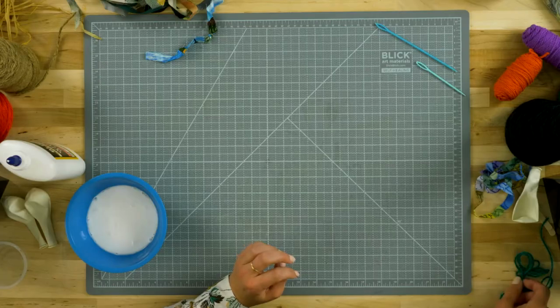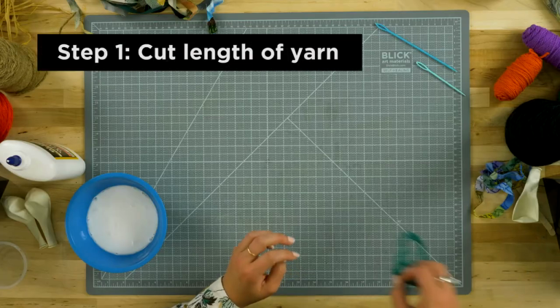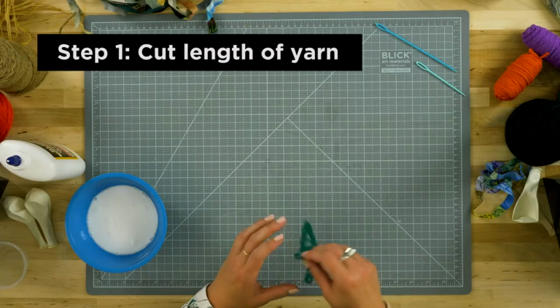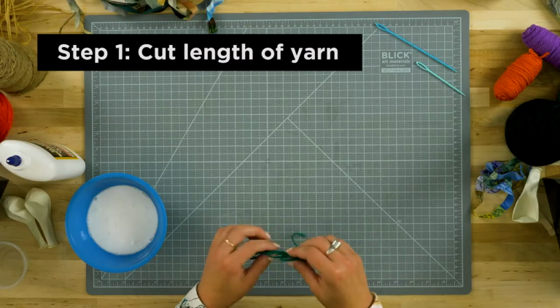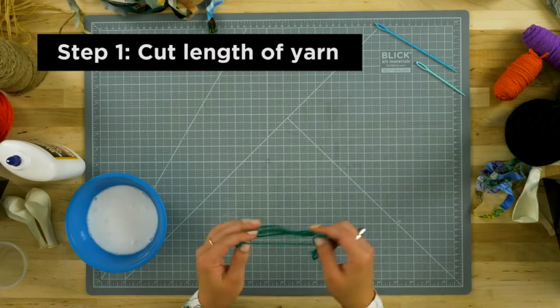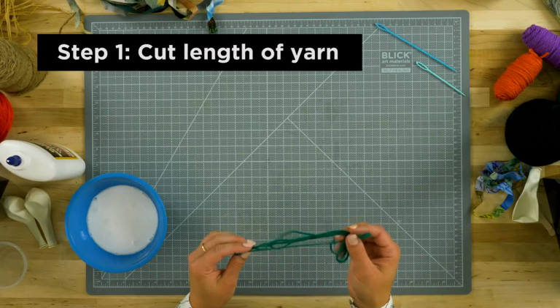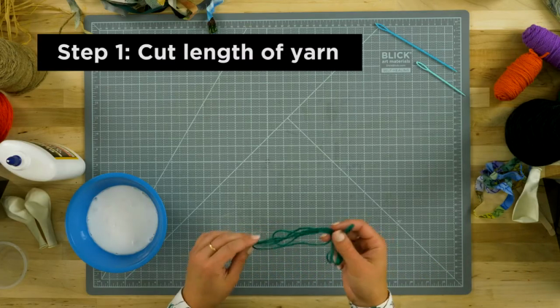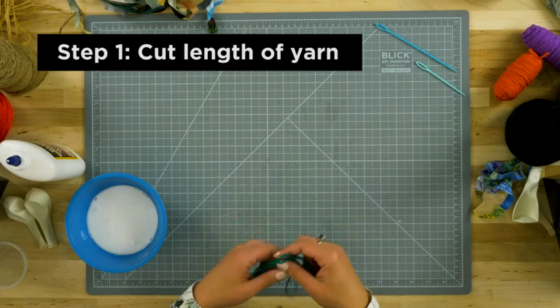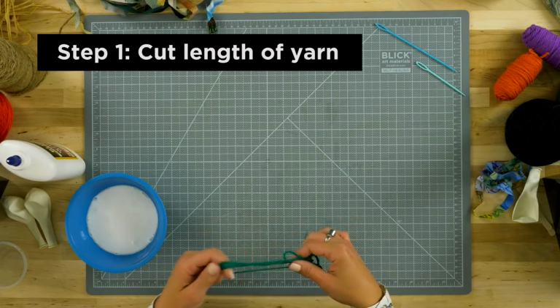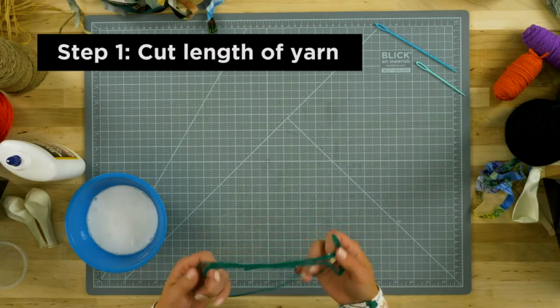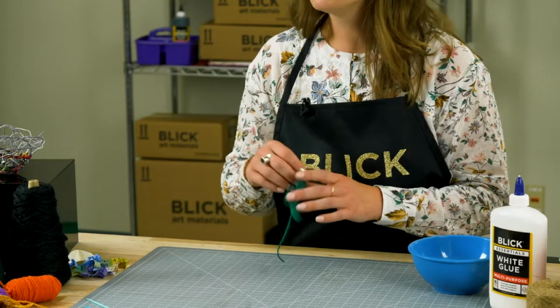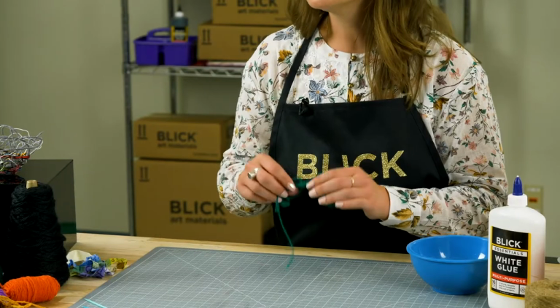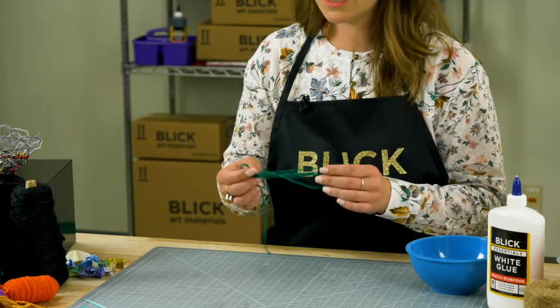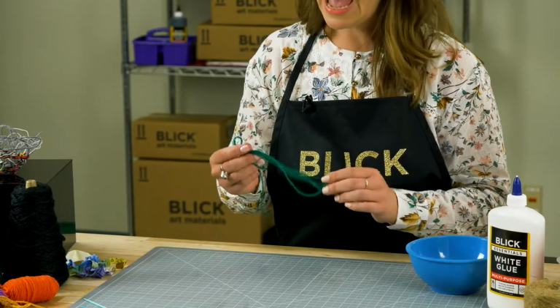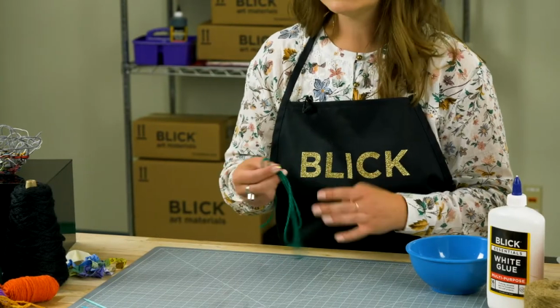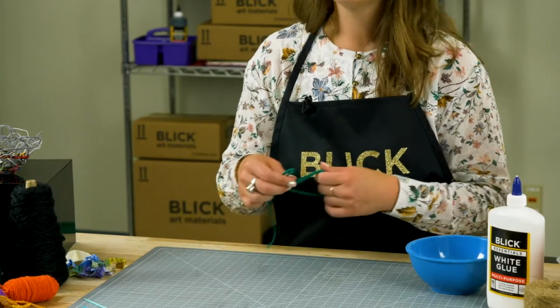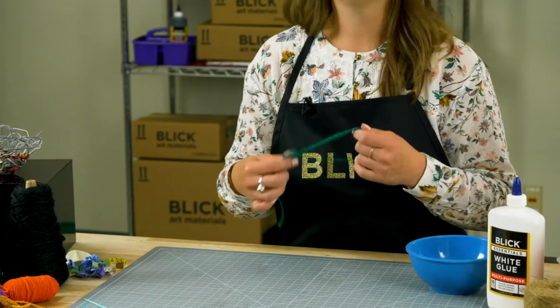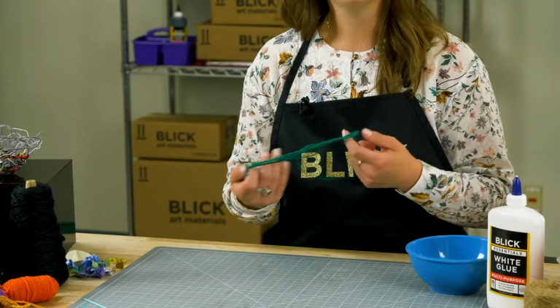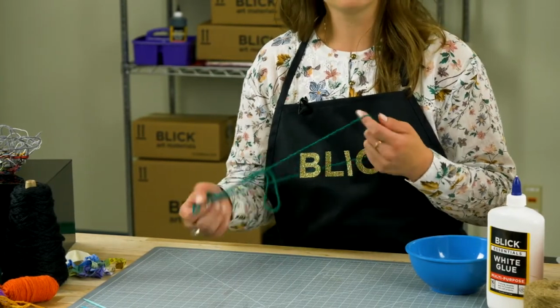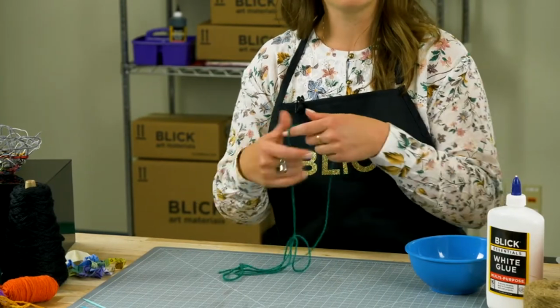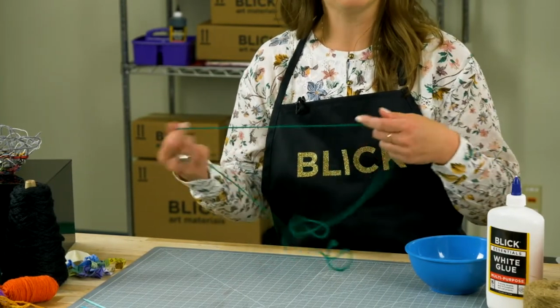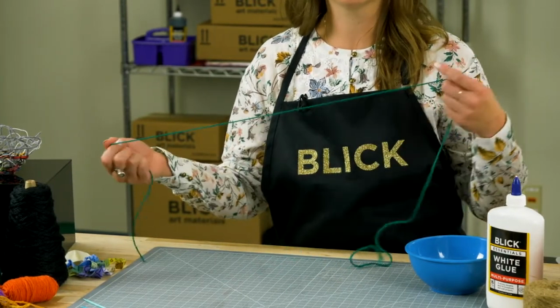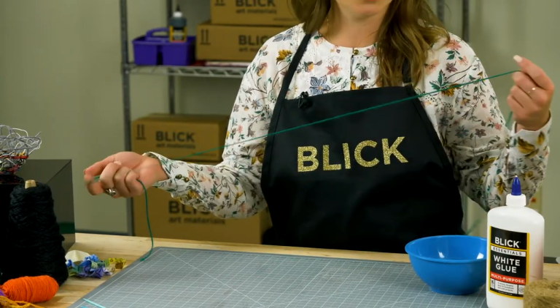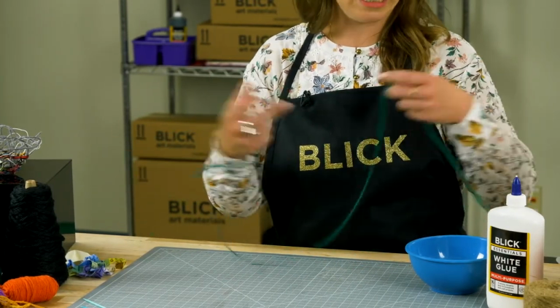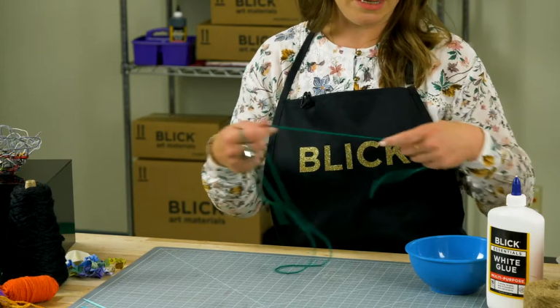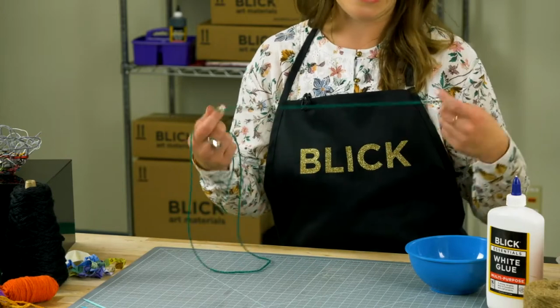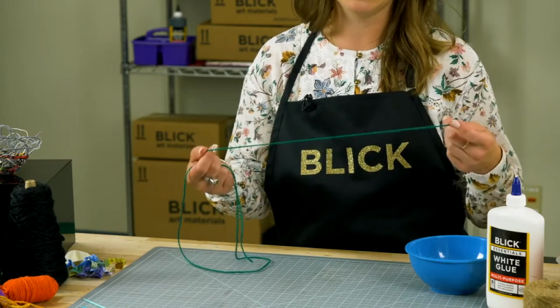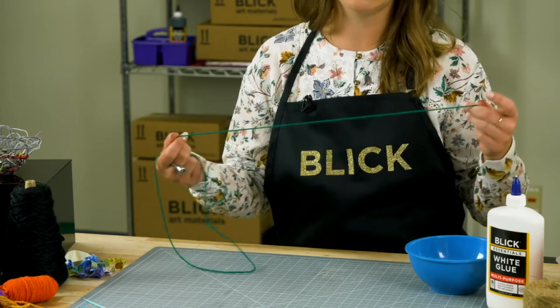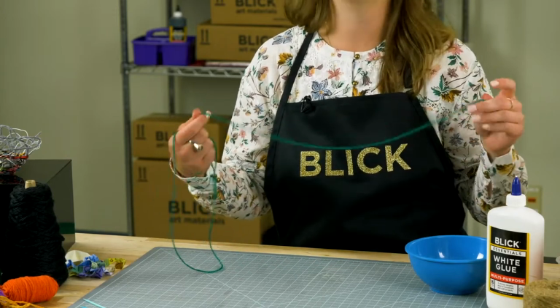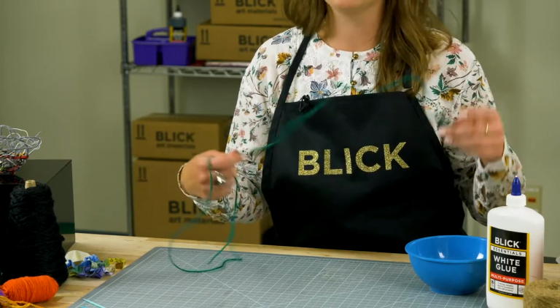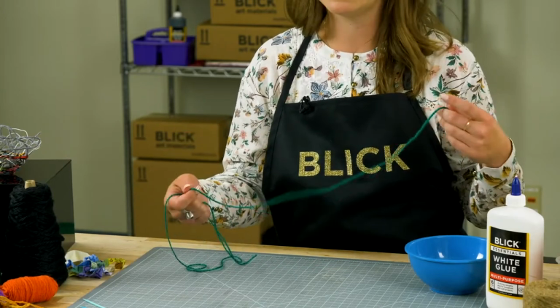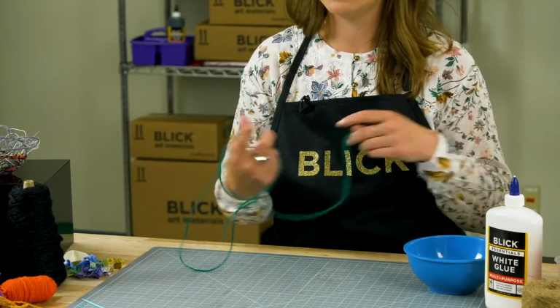To begin, cut a length of yarn no longer than three feet. More can certainly be added, but anything longer than that will start to become tangled and complicated to handle.